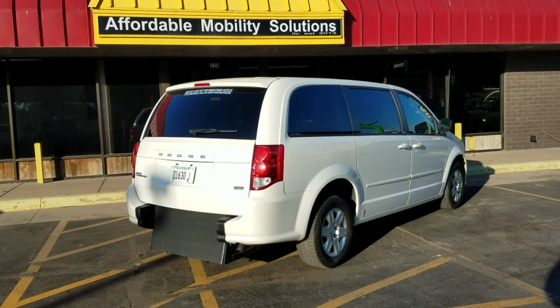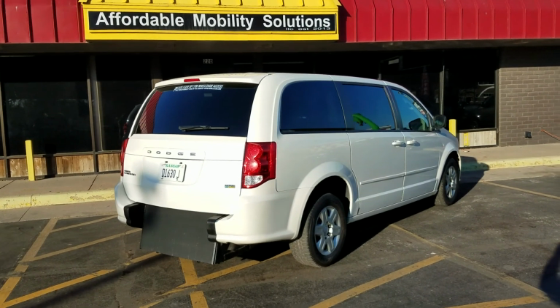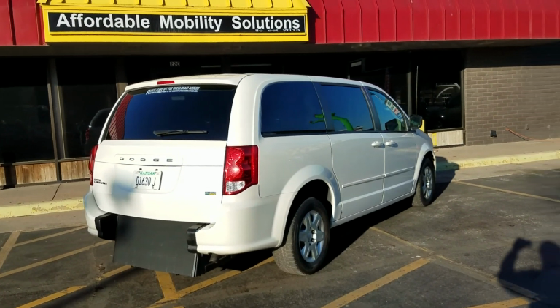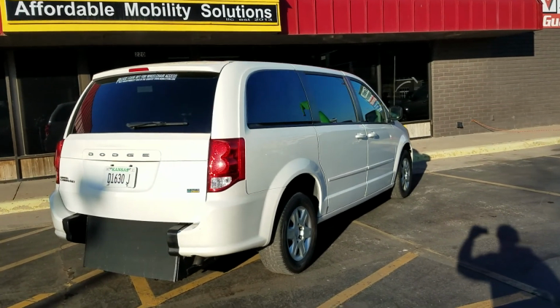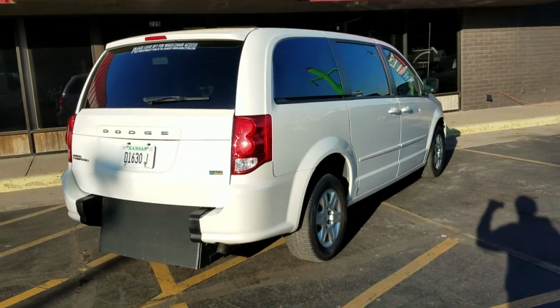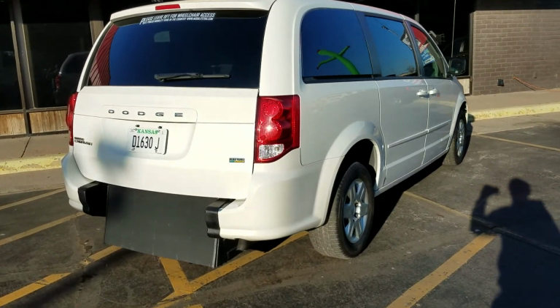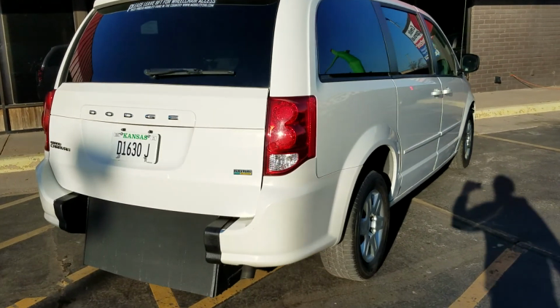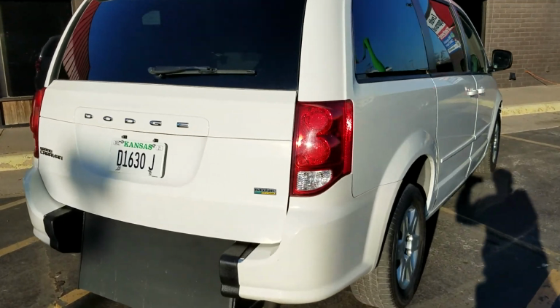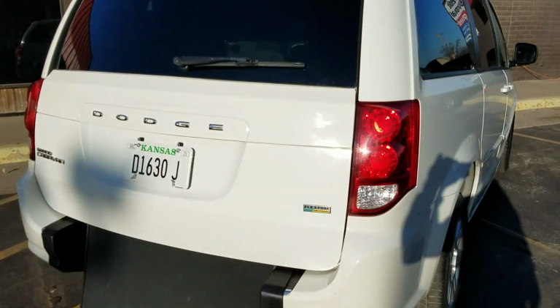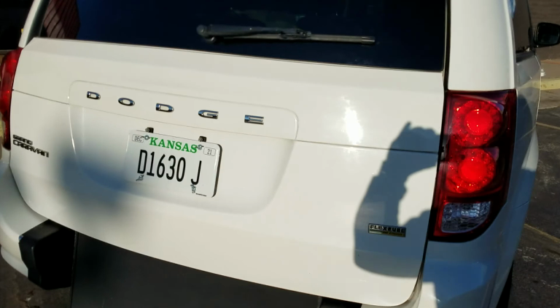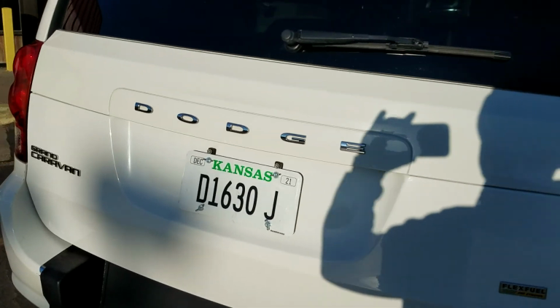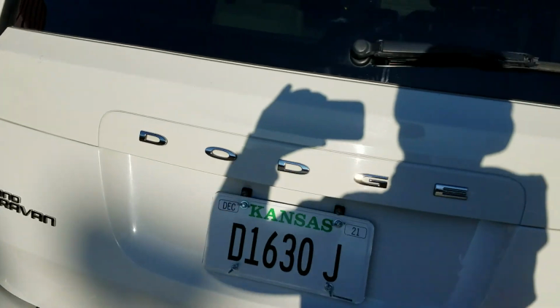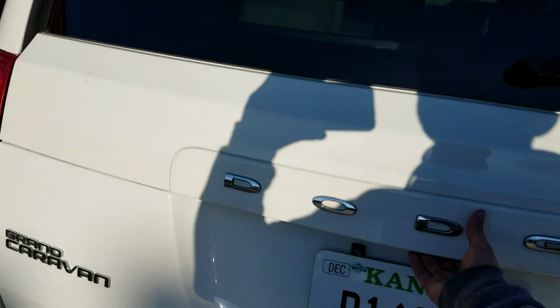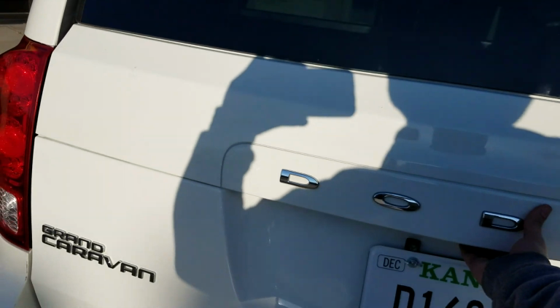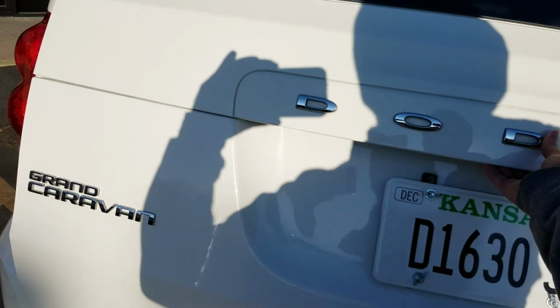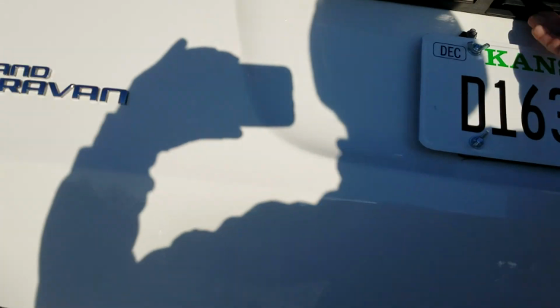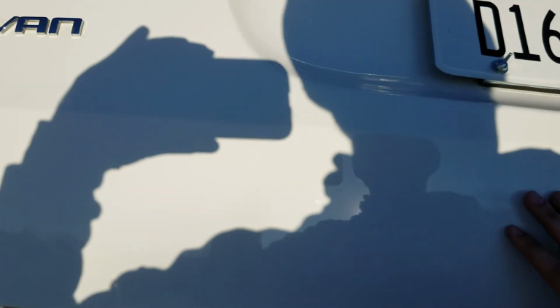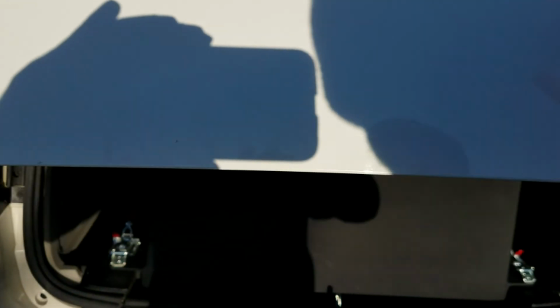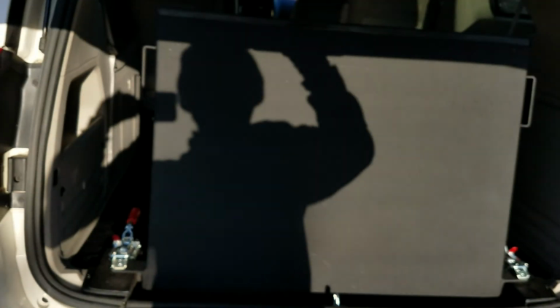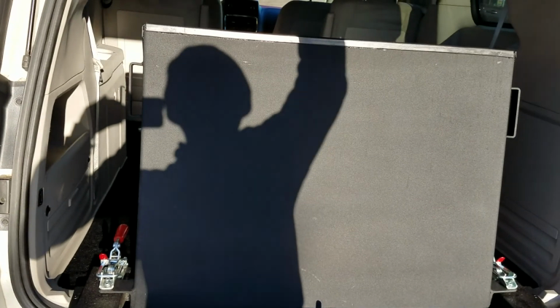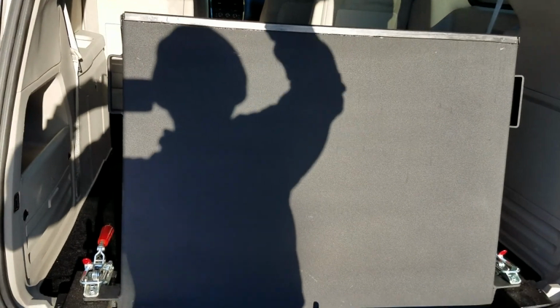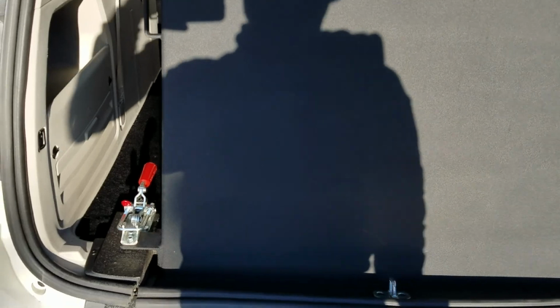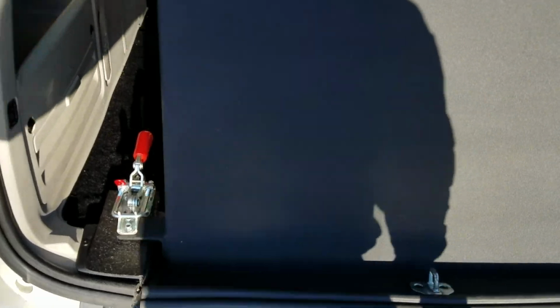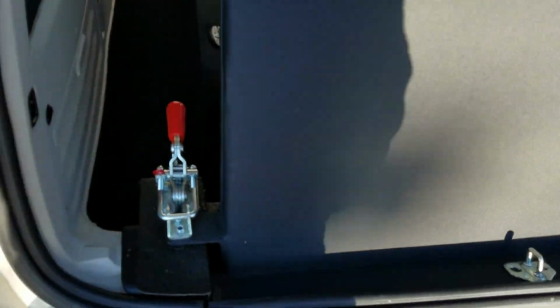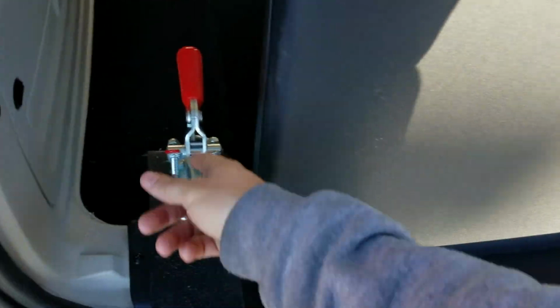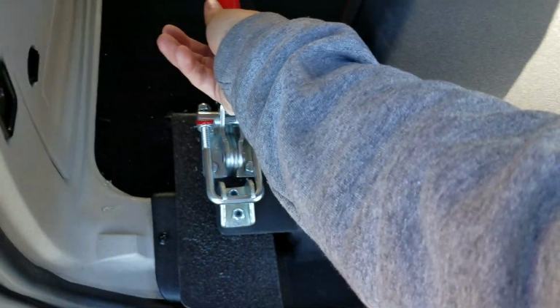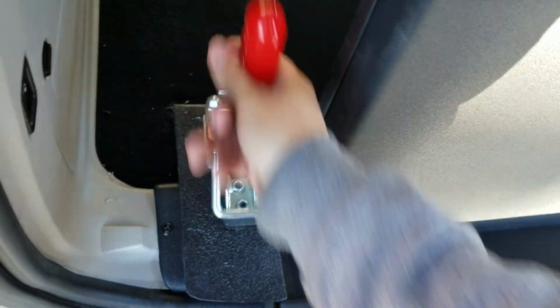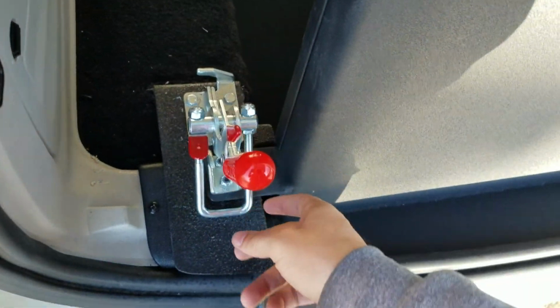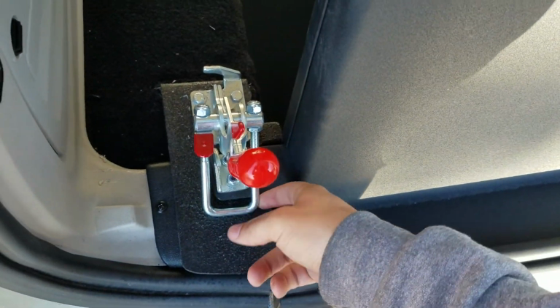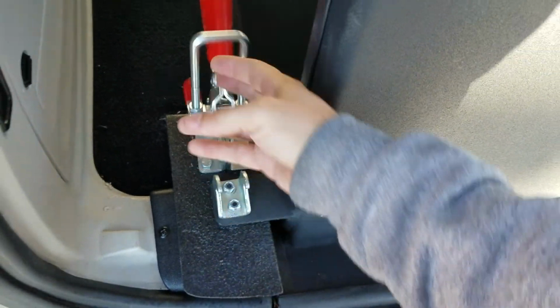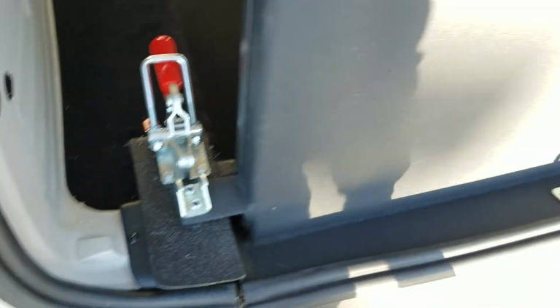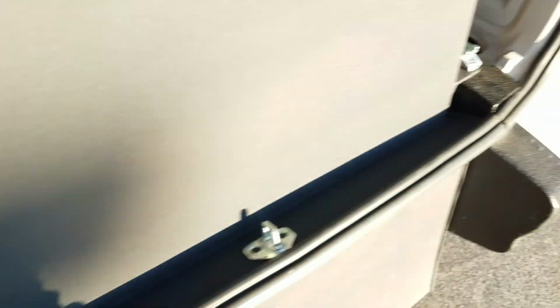Good afternoon, my name is Jeremiah with Affordable Mobility Solutions. Today I'm shooting a video of our 2012 Dodge Grand Caravan. This is a brand new conversion, rear entry, manual — very easy to operate and very low cost to maintain.